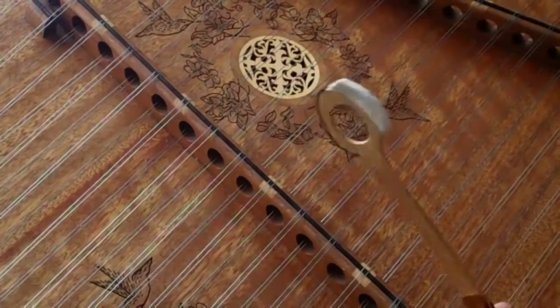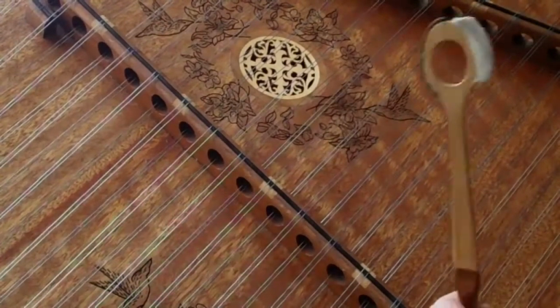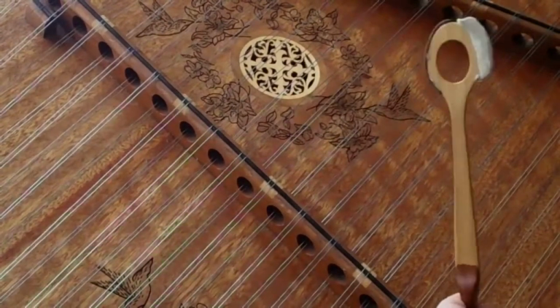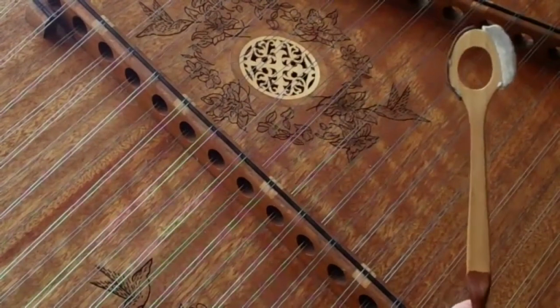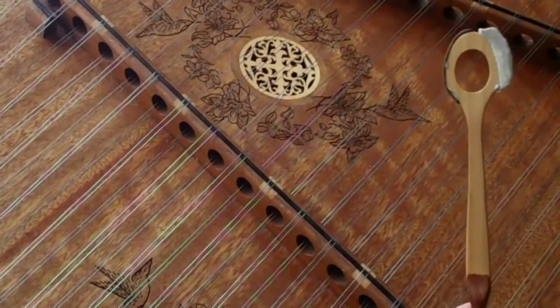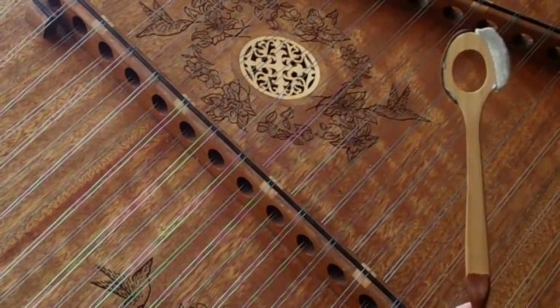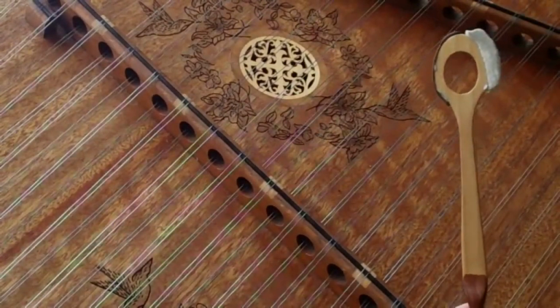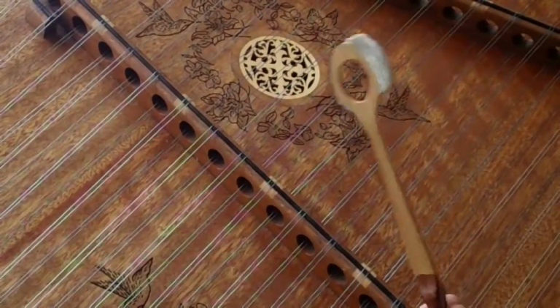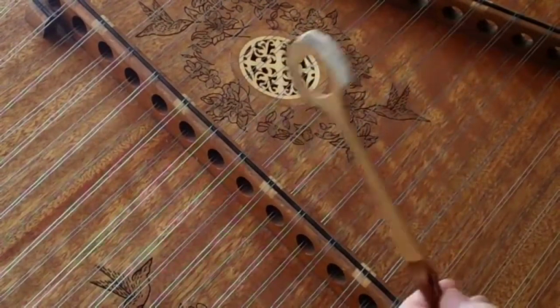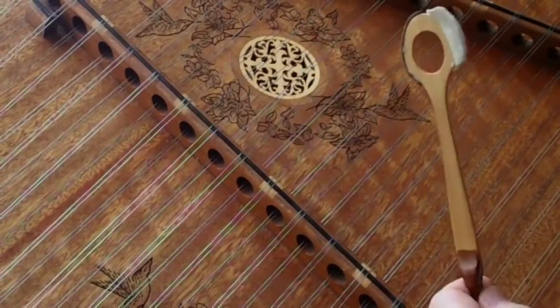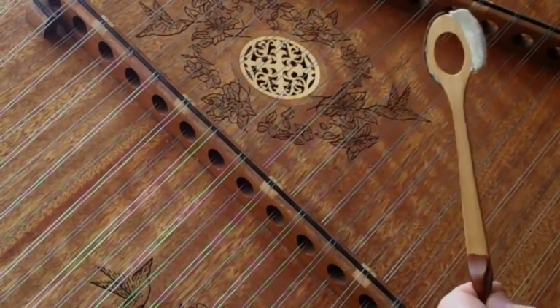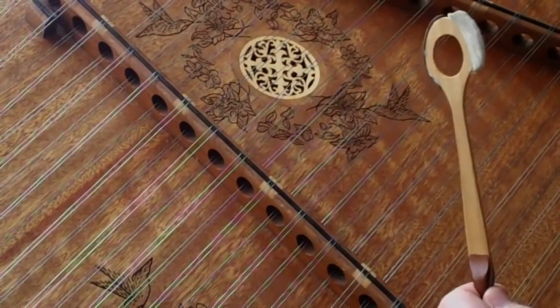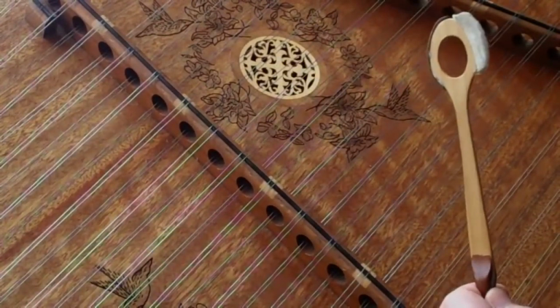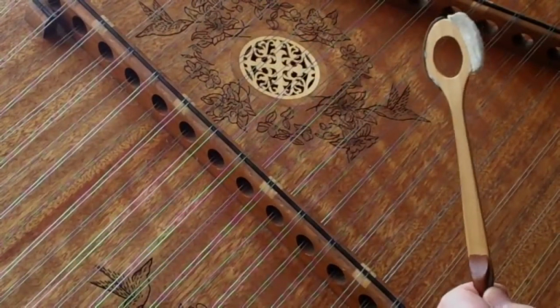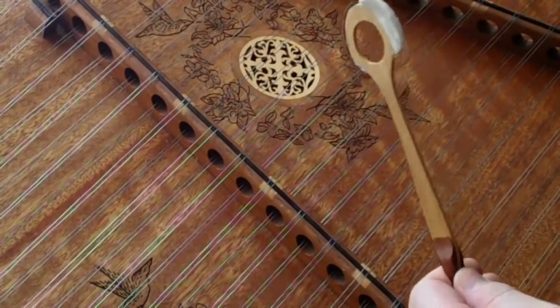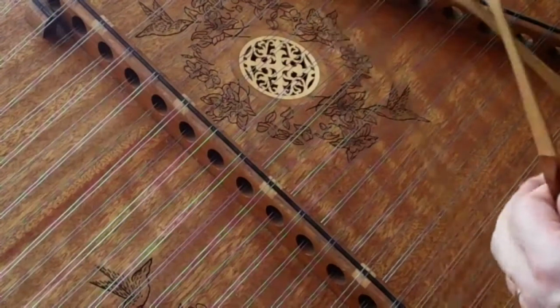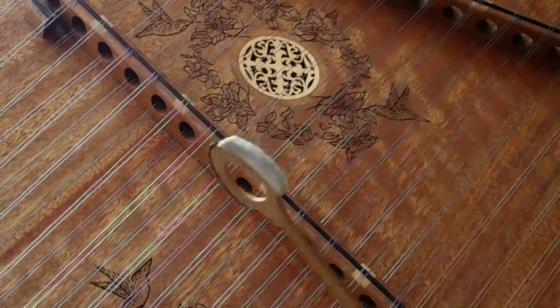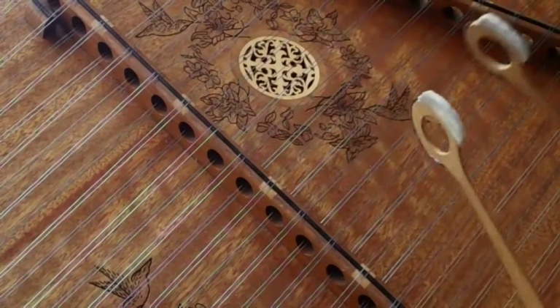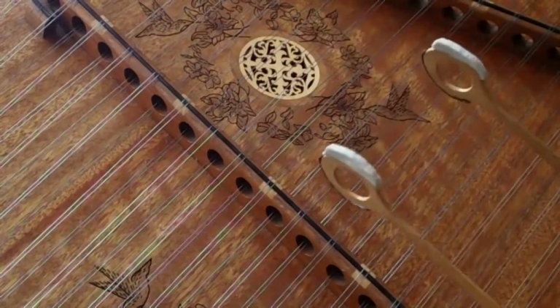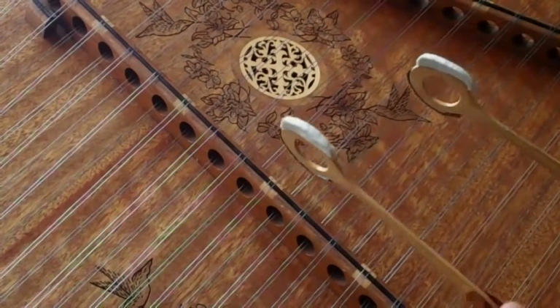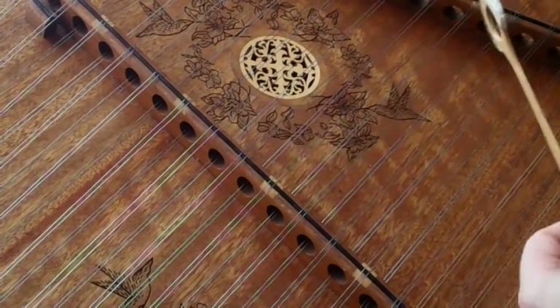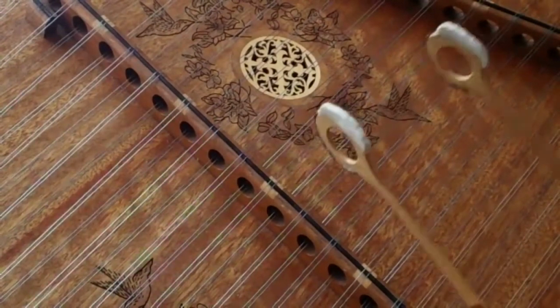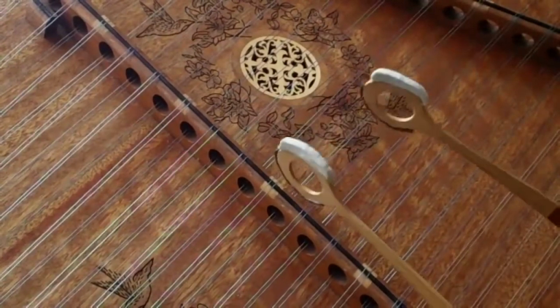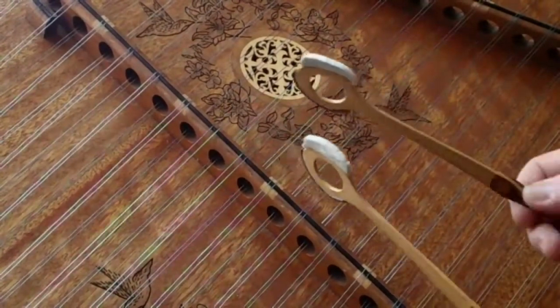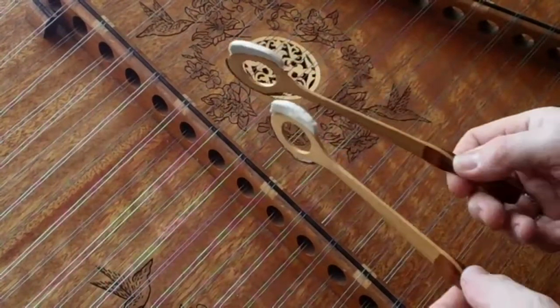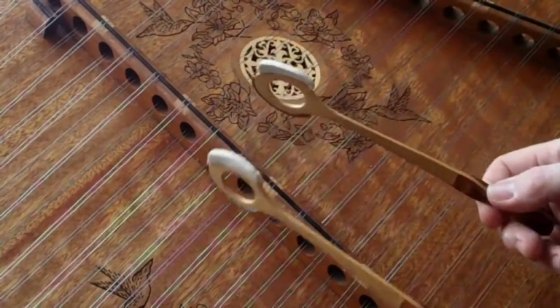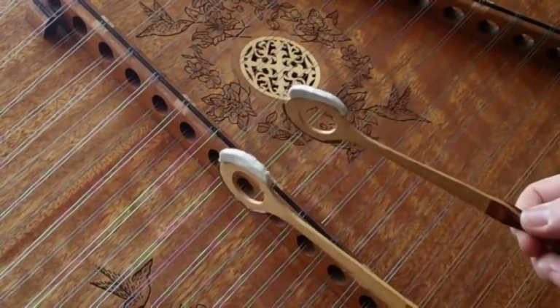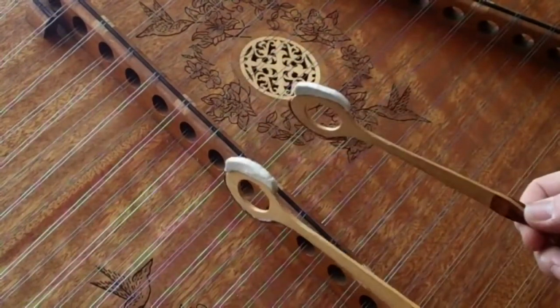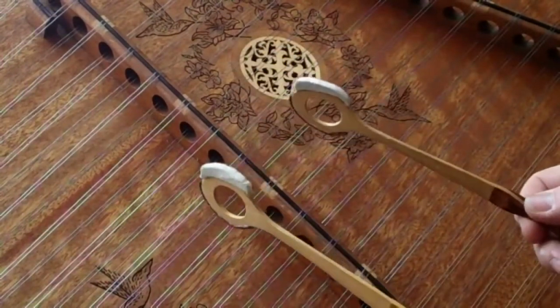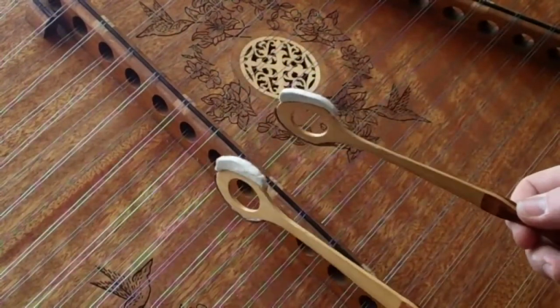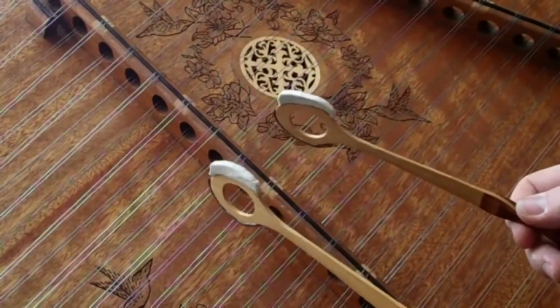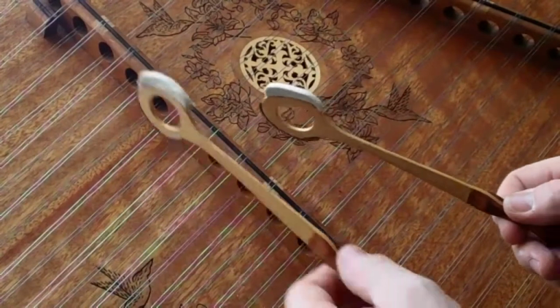Generally in that type of an old-timey tune, things are just going to clip right along and there's not going to be much room to add anything to it. Sometimes I'll stick a chord at the end, so it would be like this.